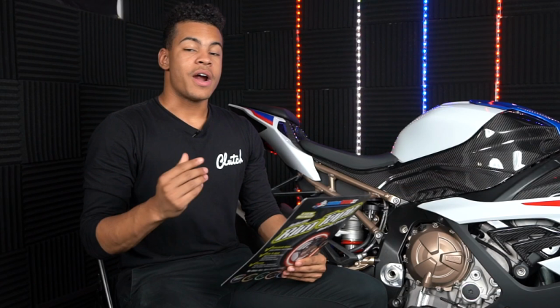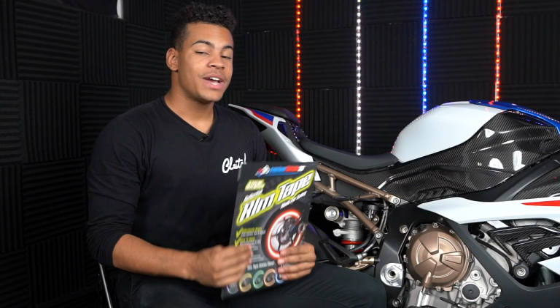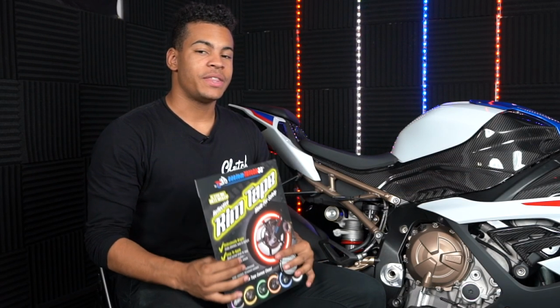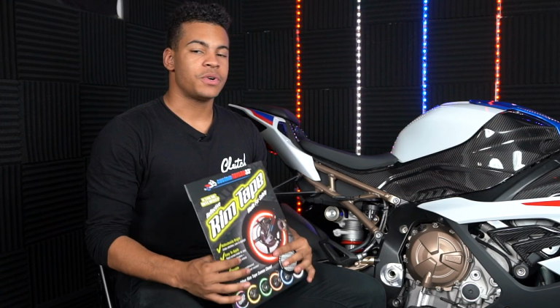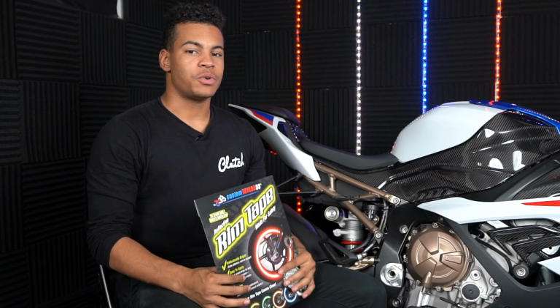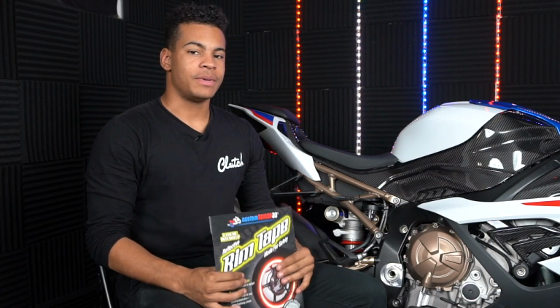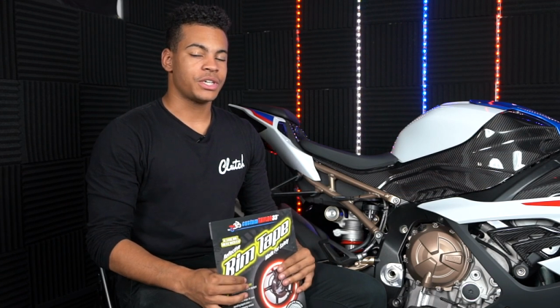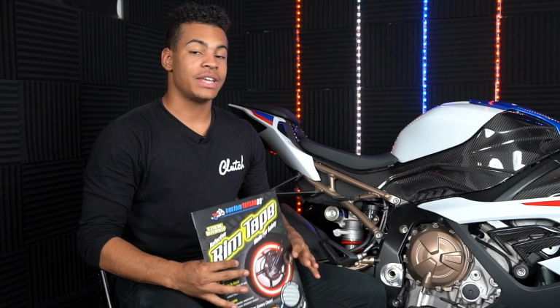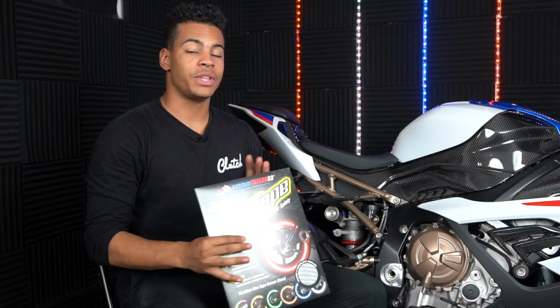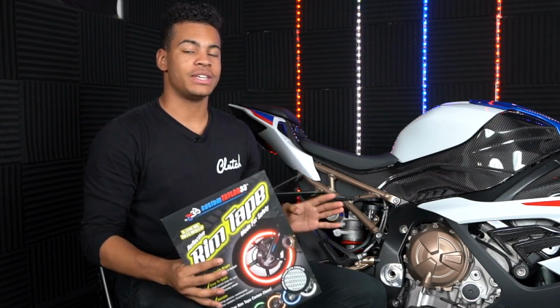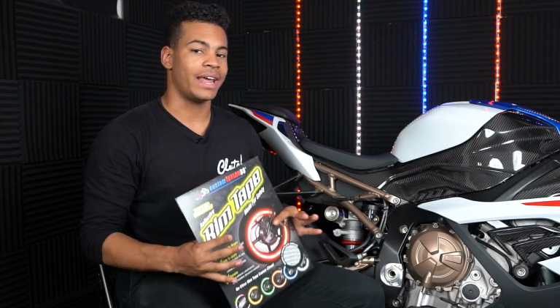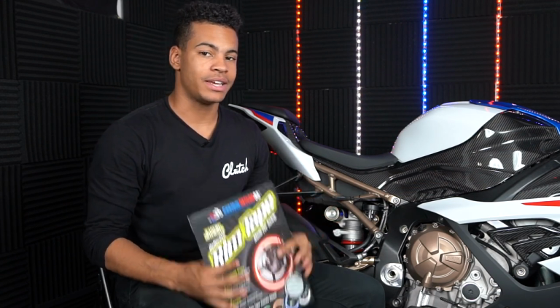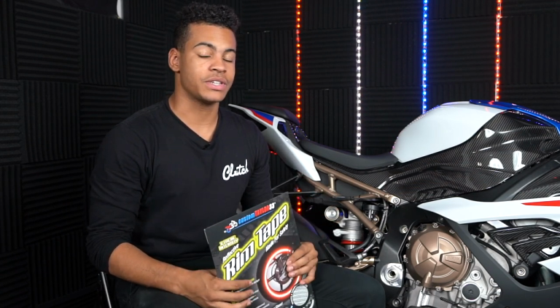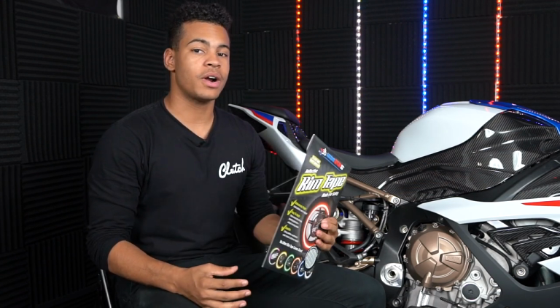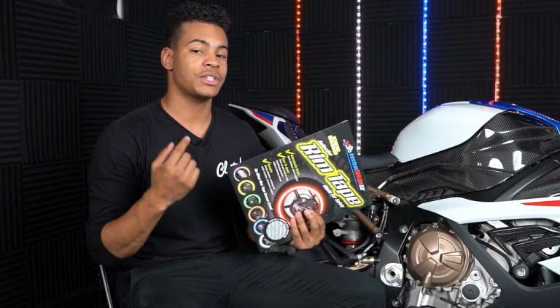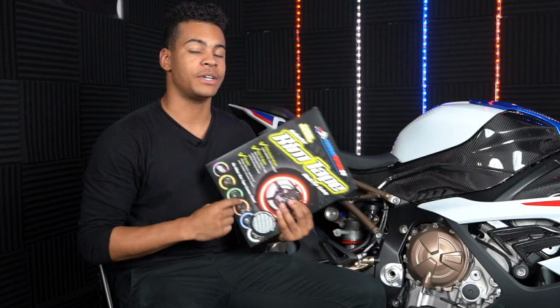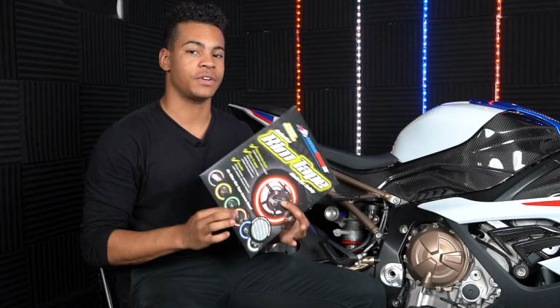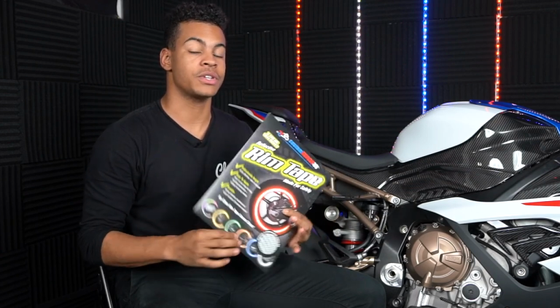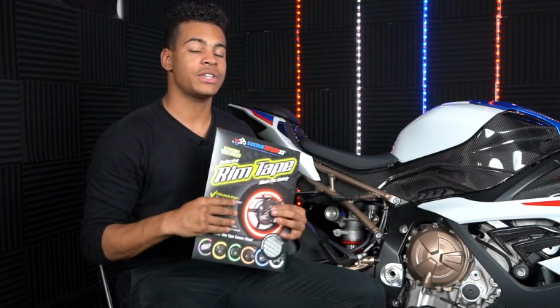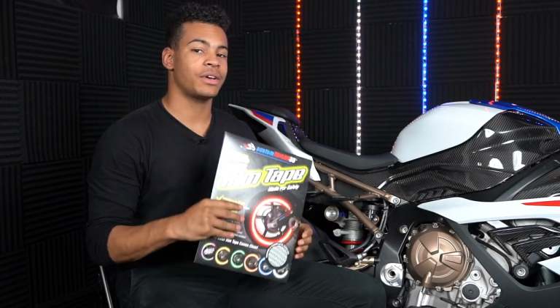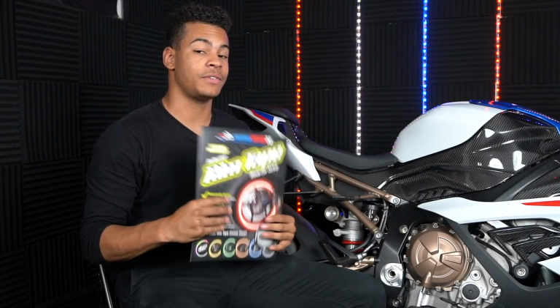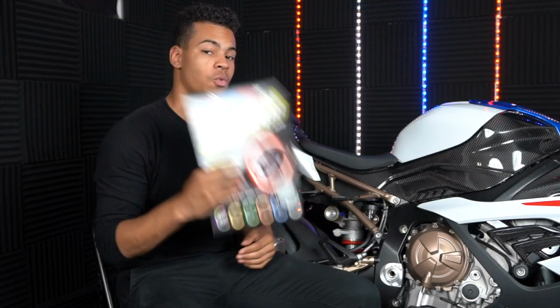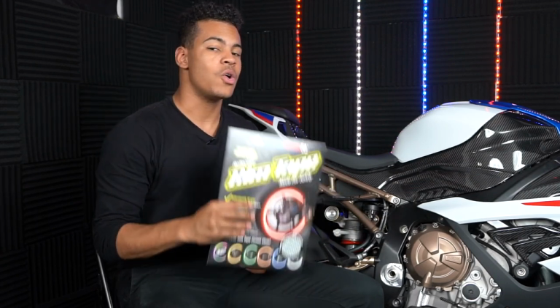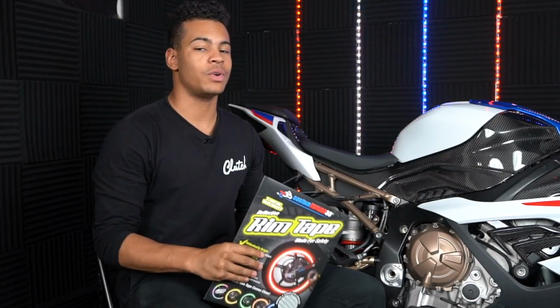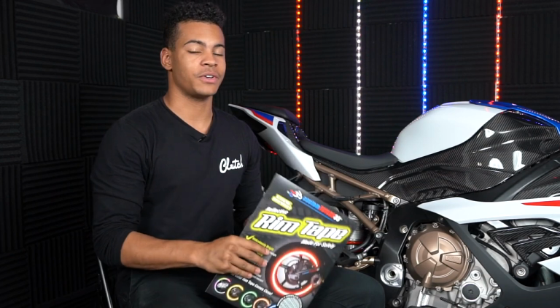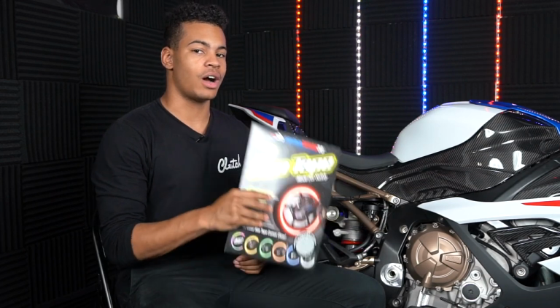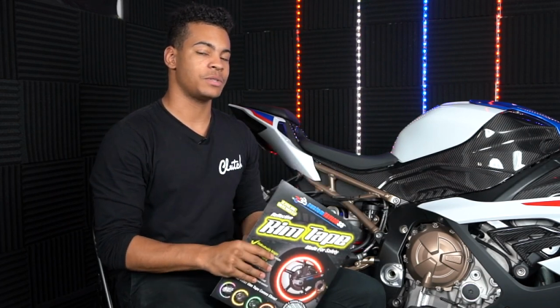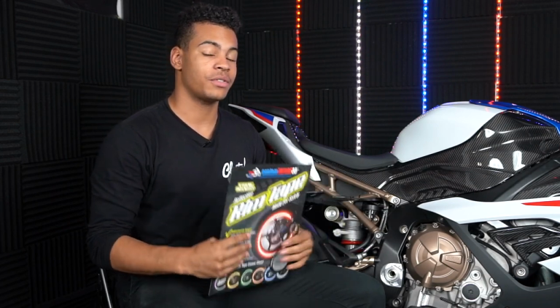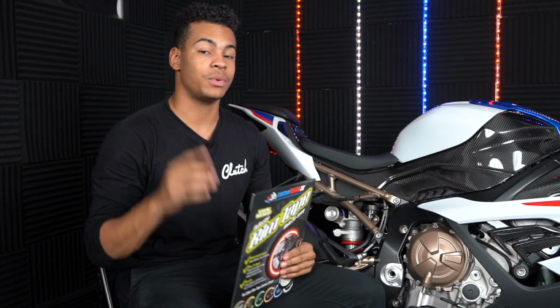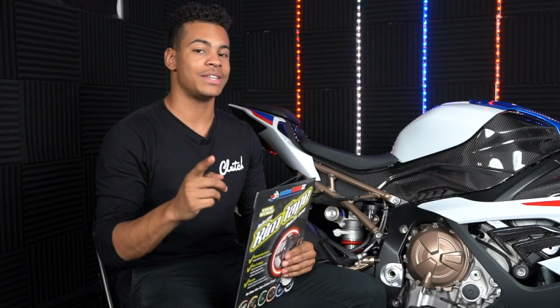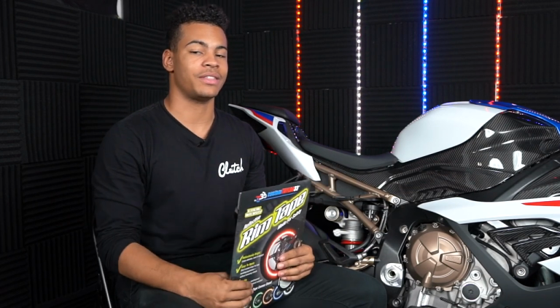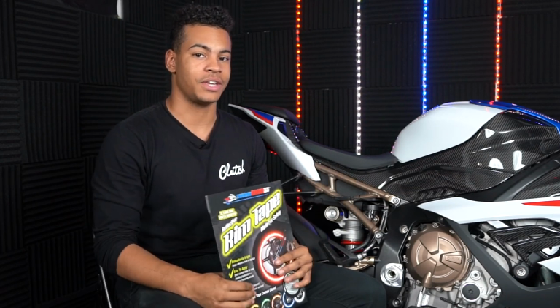I hope you guys enjoyed that super simple rim tape installation. Like I said, this is a really easy install and anybody can do this. The cool part is they actually have a bunch of different colors, so let us know down in the comments if you like the white or if you would have put a different color on this bike. Other than that, we will see you guys in the next video.